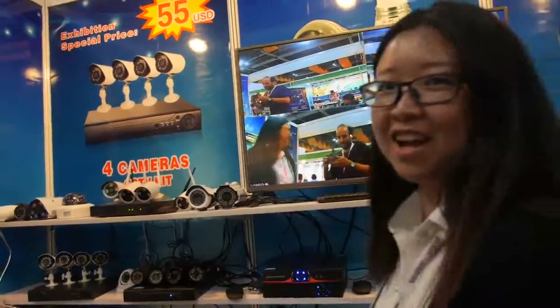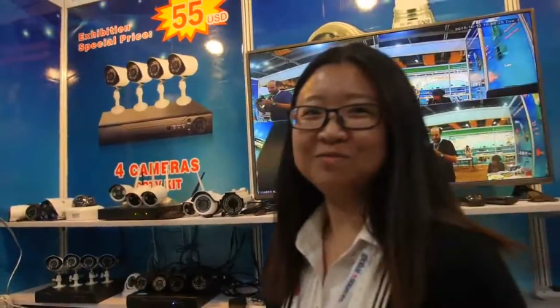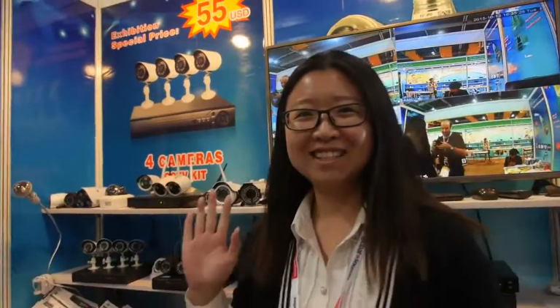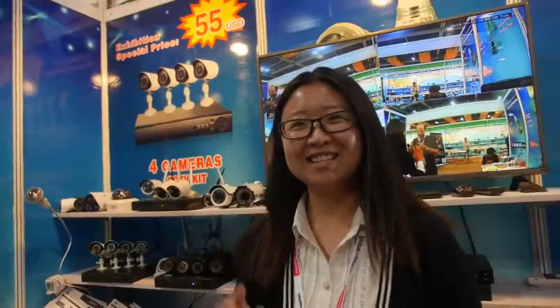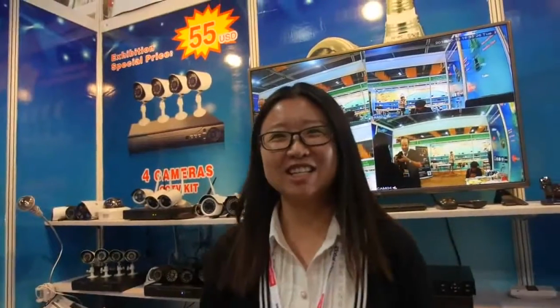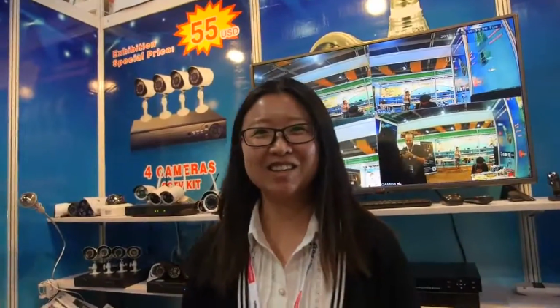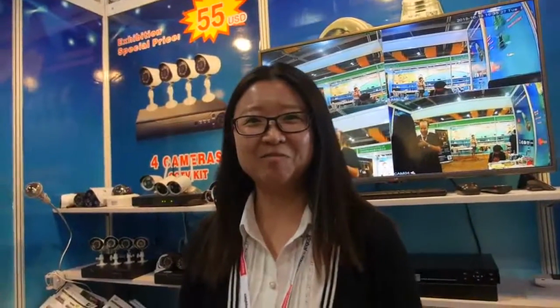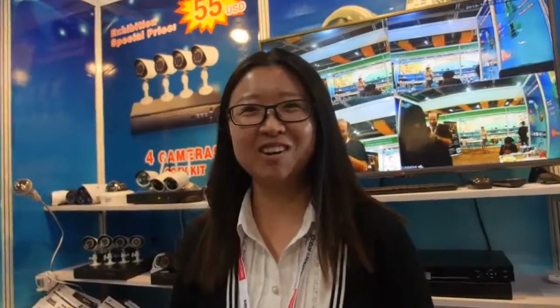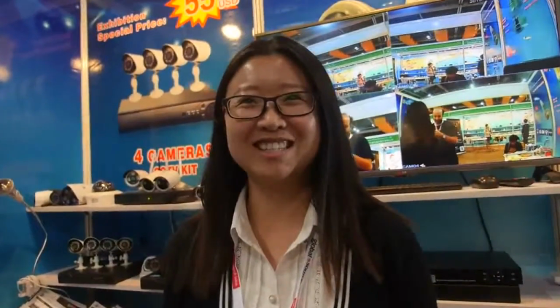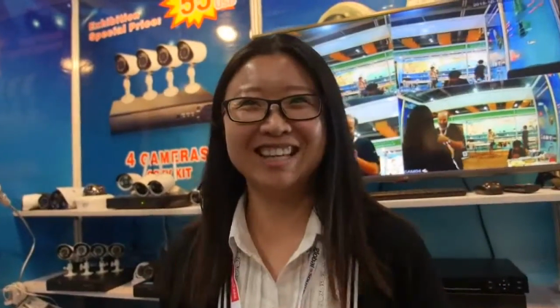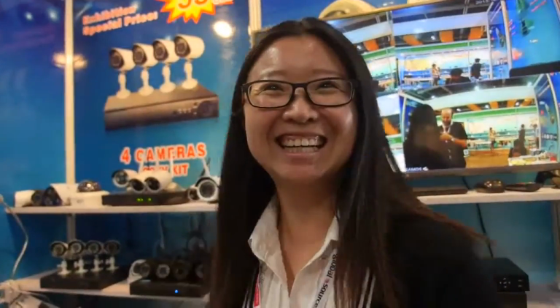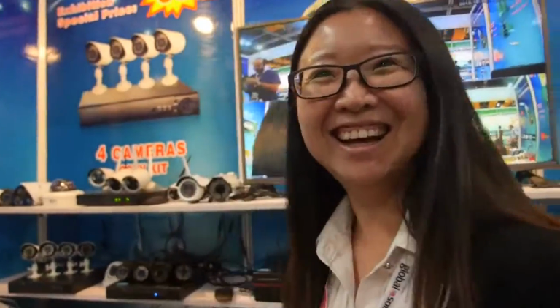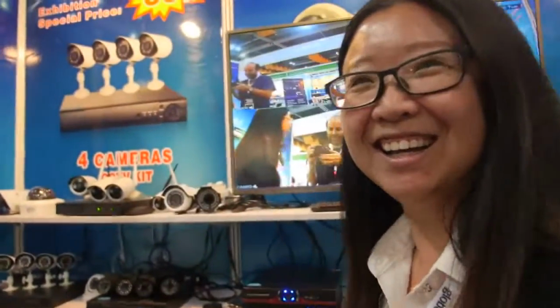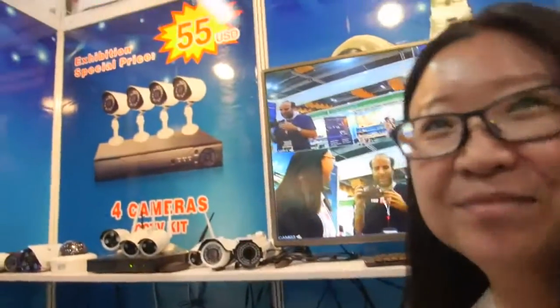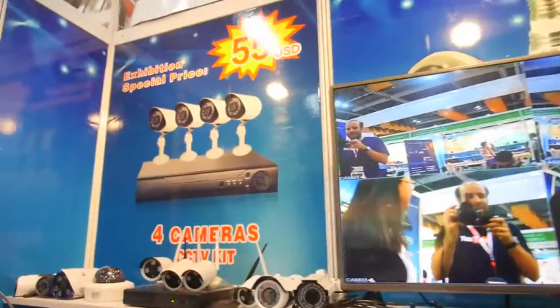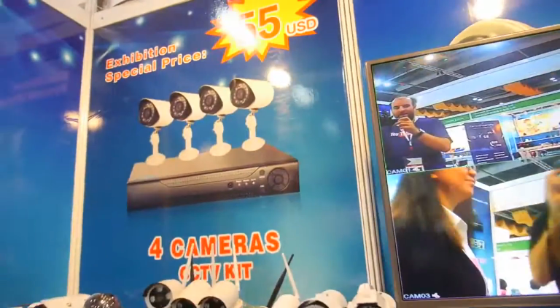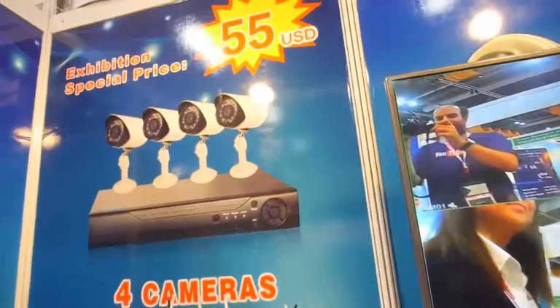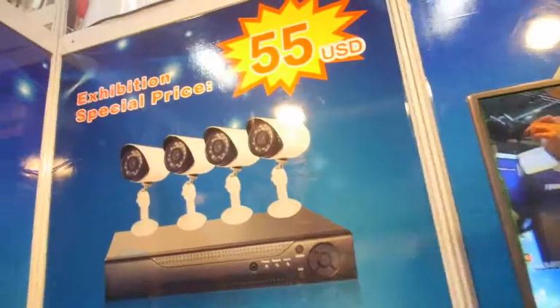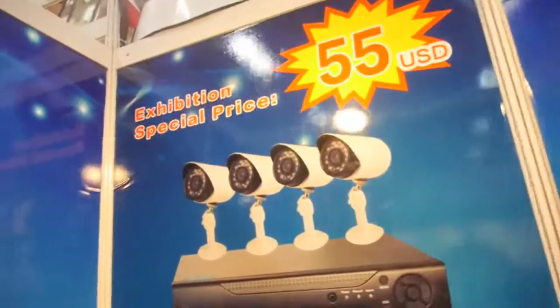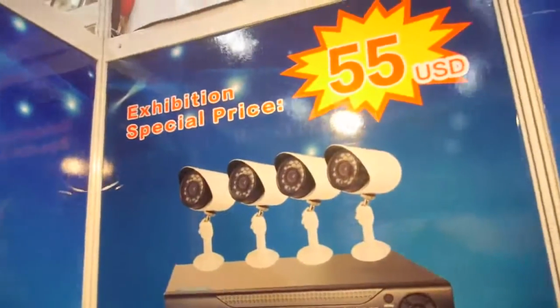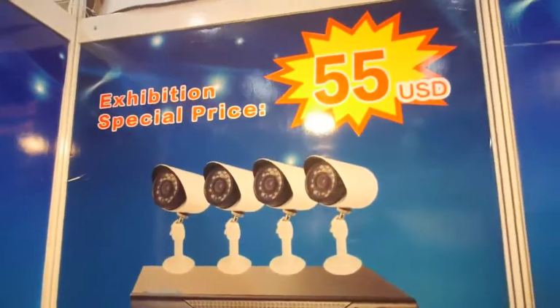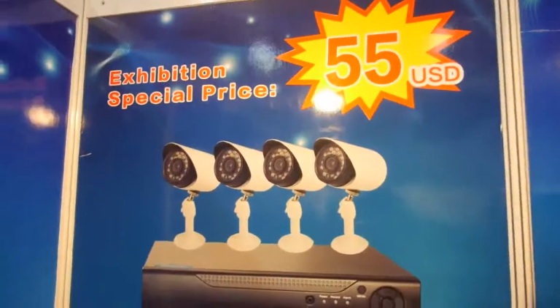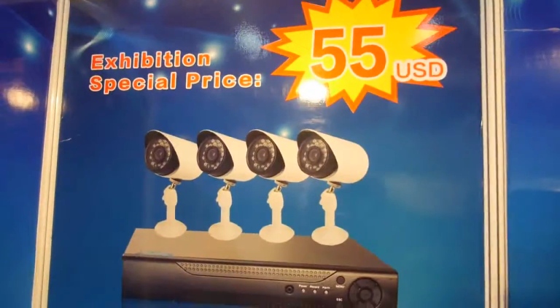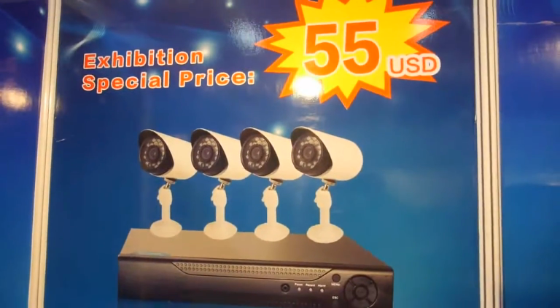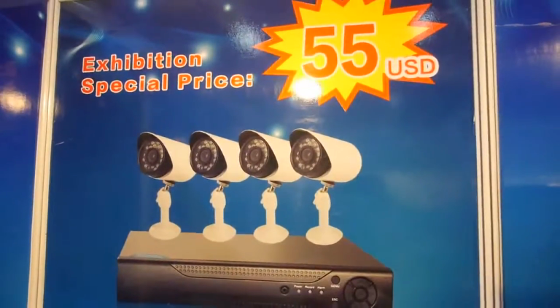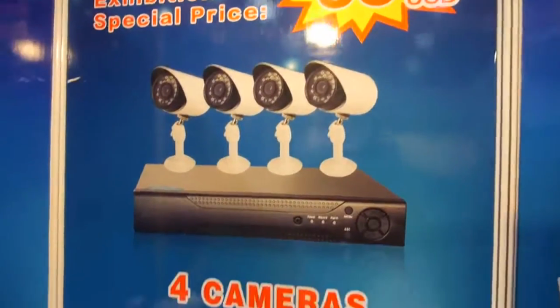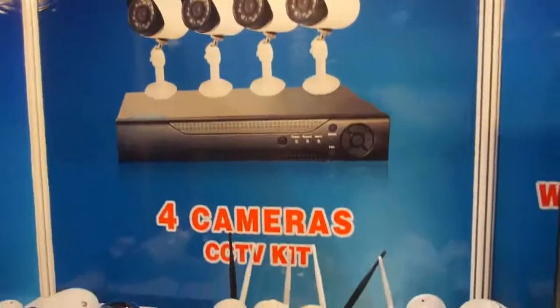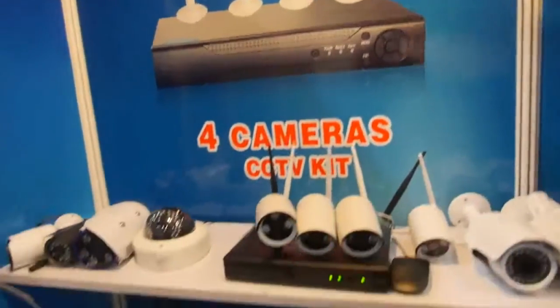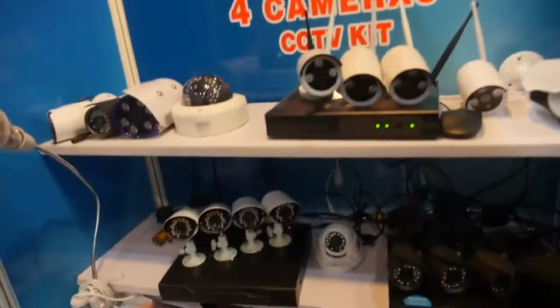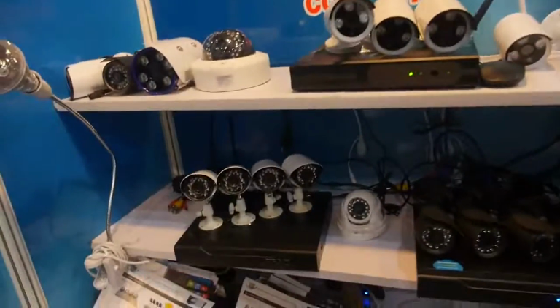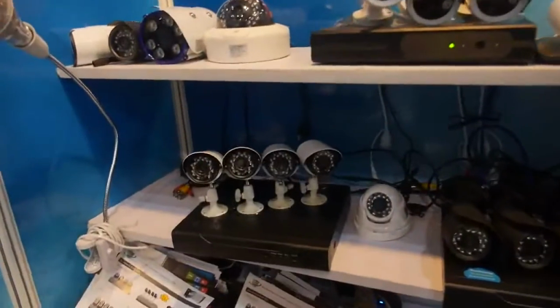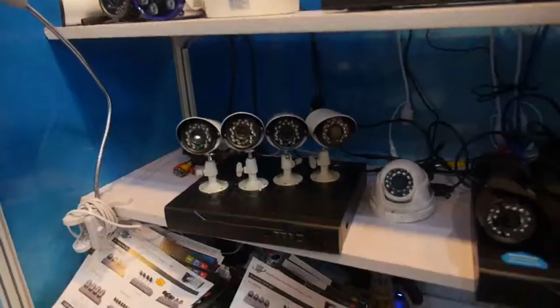Hello, this is Jesse from Dark Road. And here you have a kit for $55. Yes, this is our DVR kit with 700 TV lines.